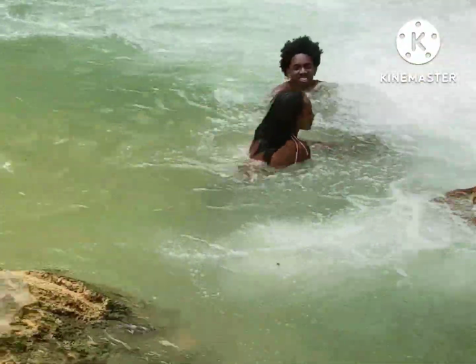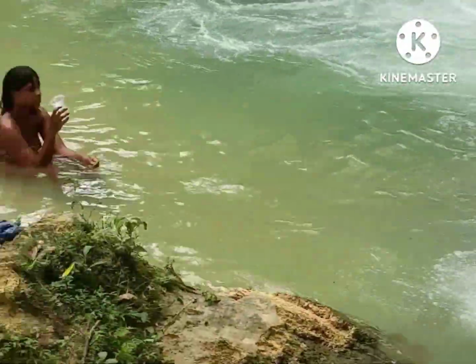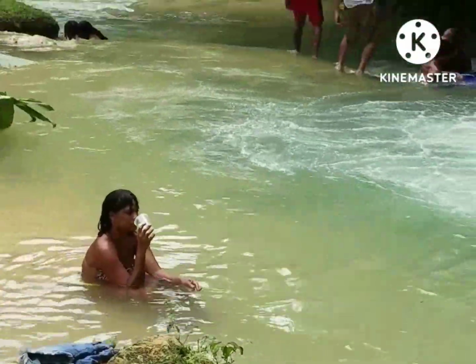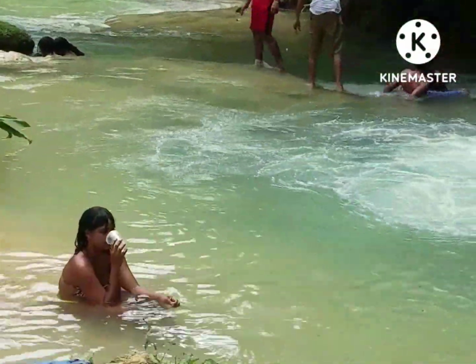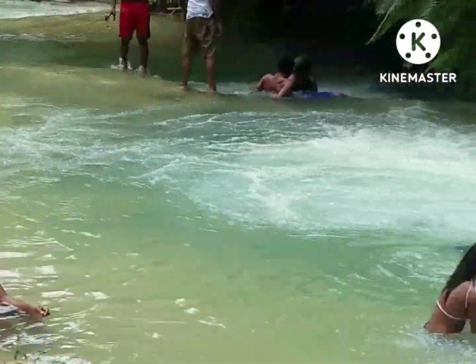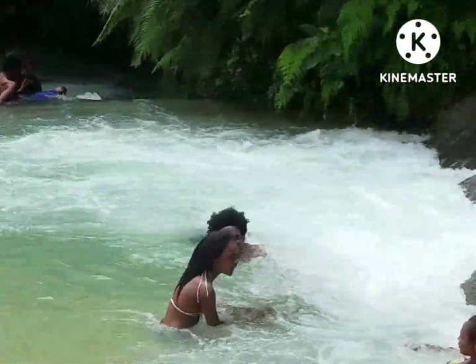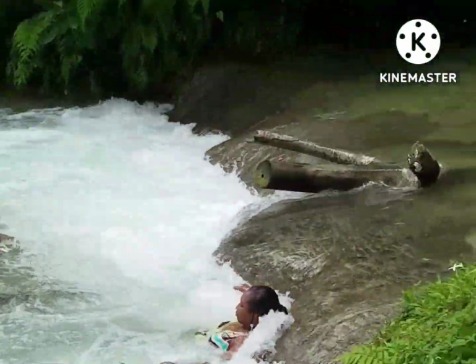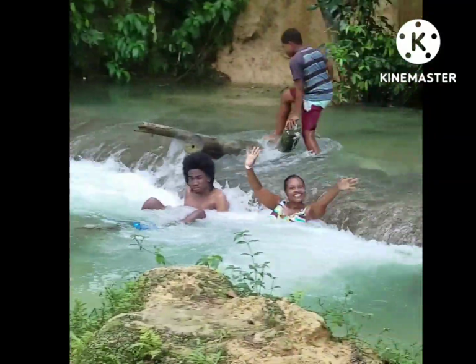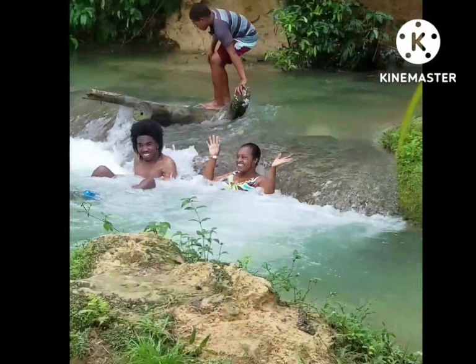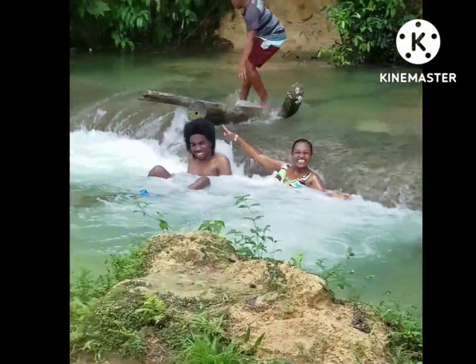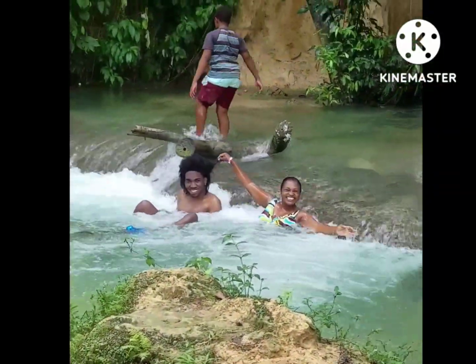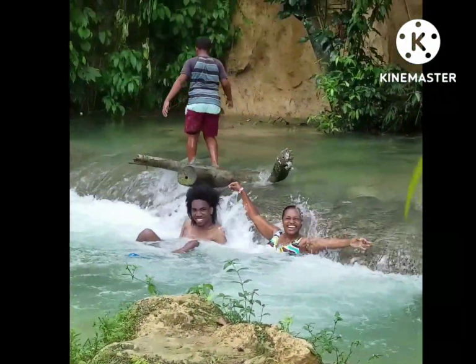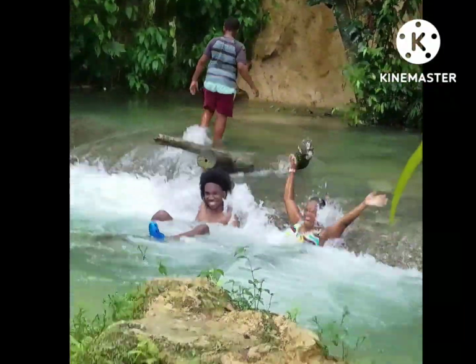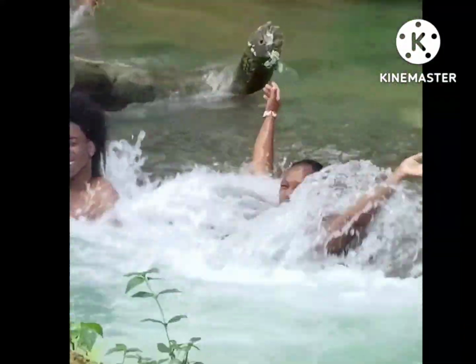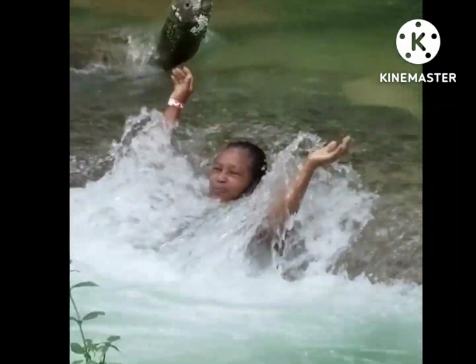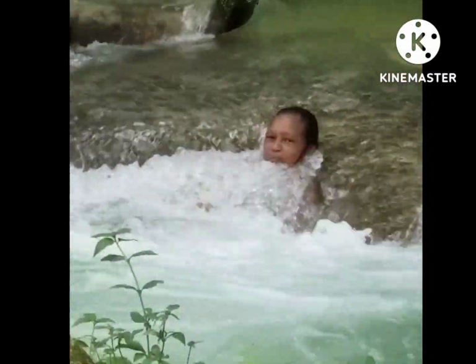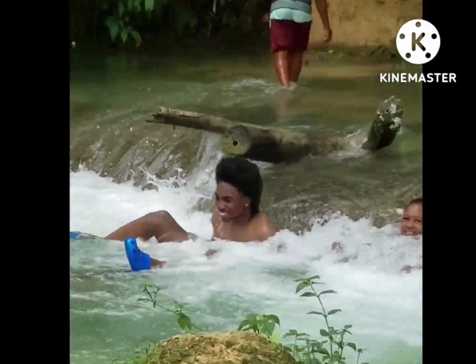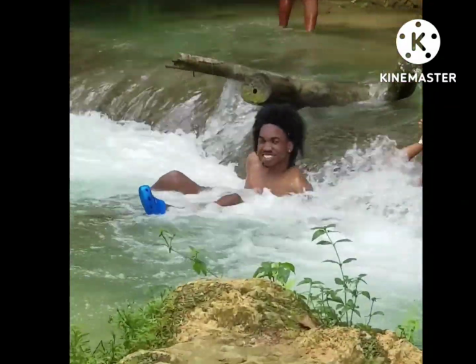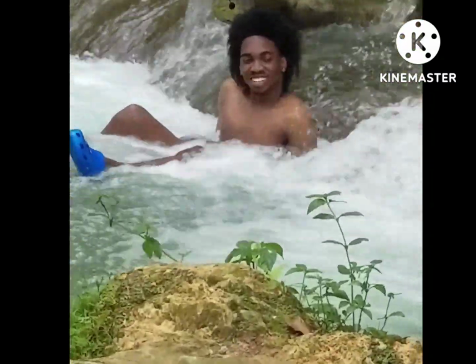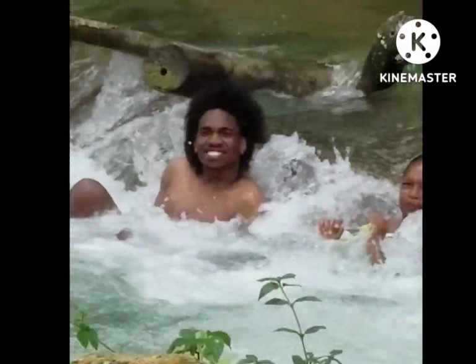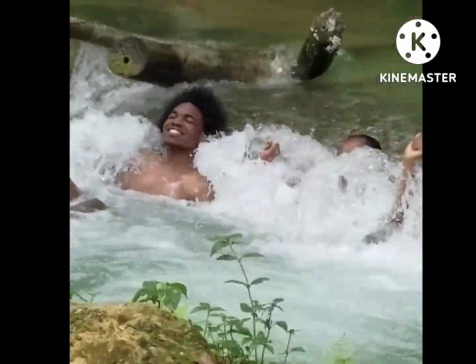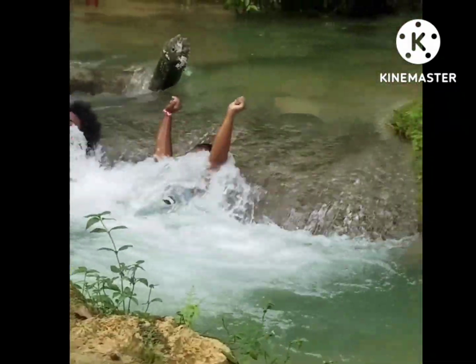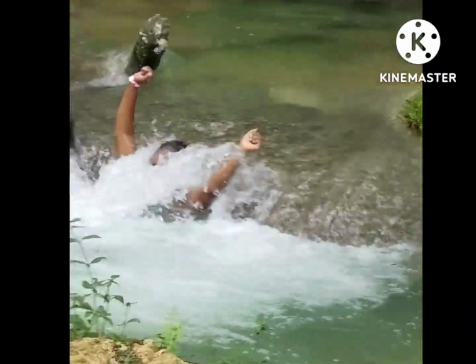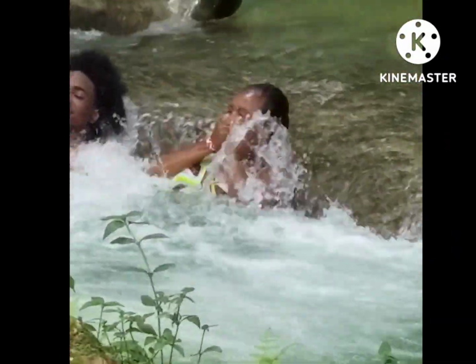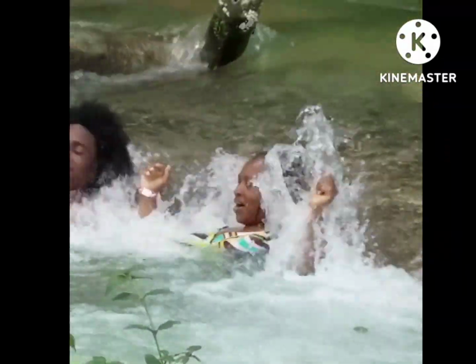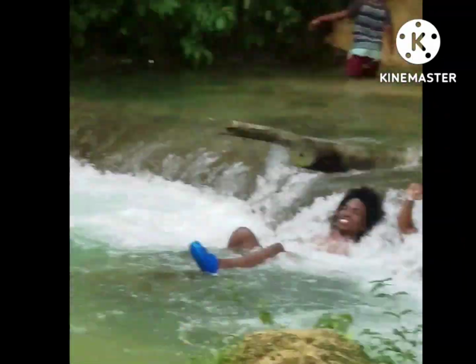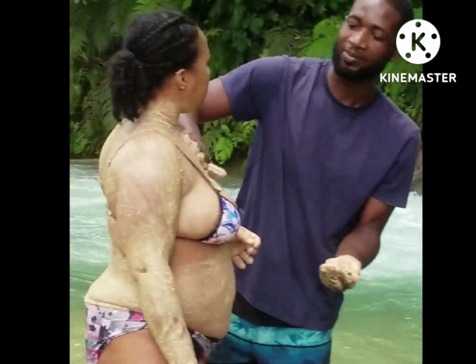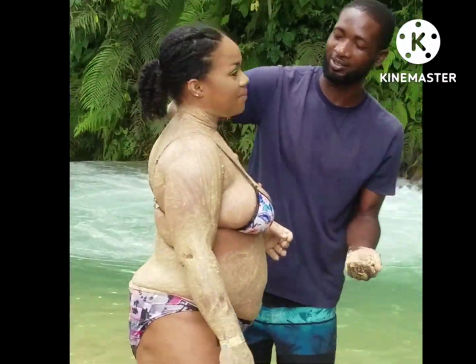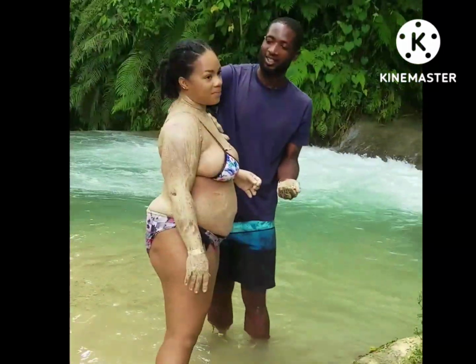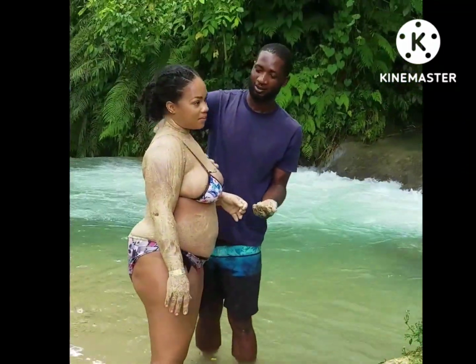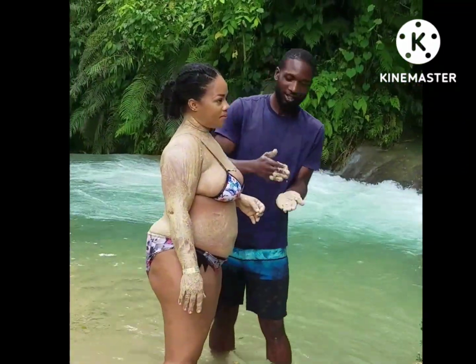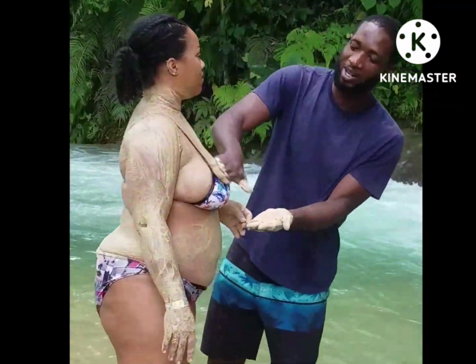That's my family right there — my mom, my little brother, and my daughter. They enjoyed themselves. I'll be getting a nice mineral bath. Shout out to Prince! If you ever go to Bente River, you can have Prince give you a mineral bath.